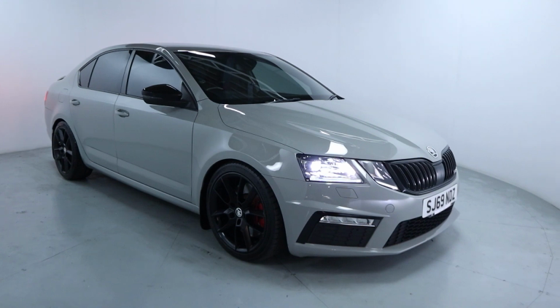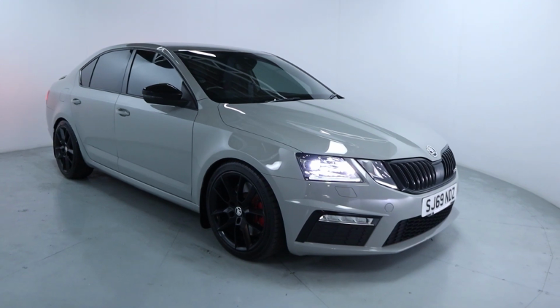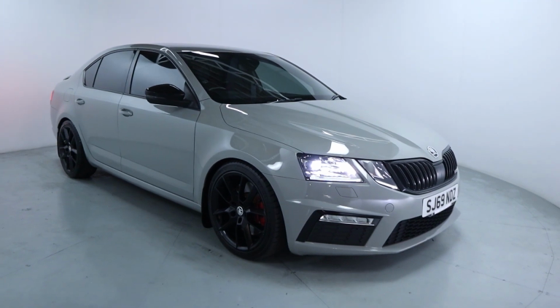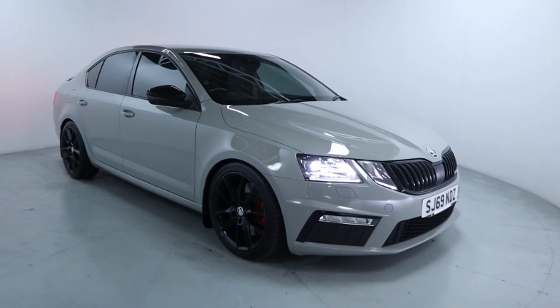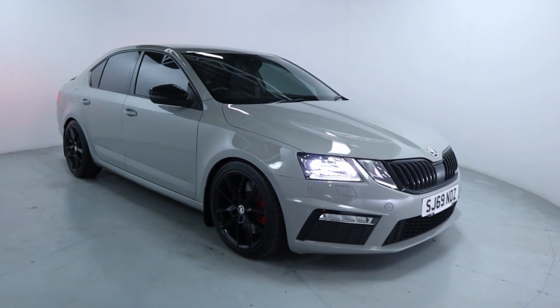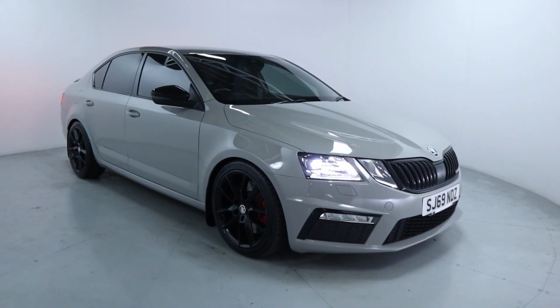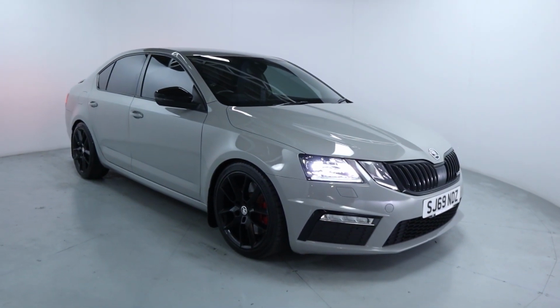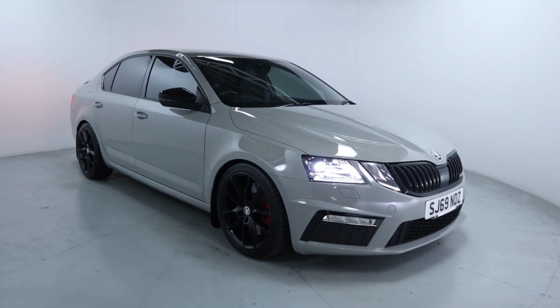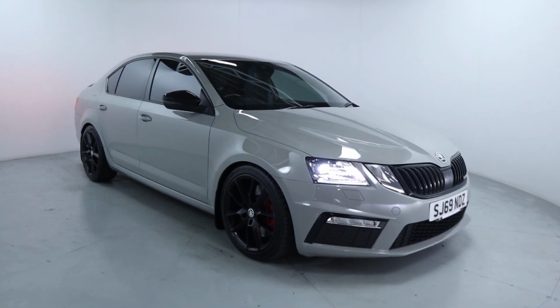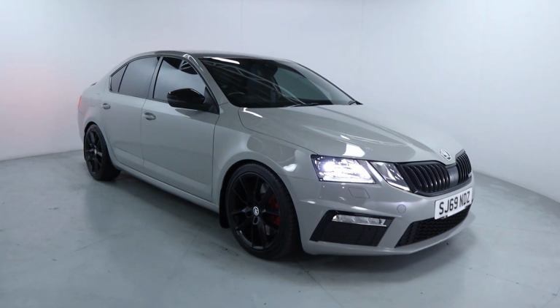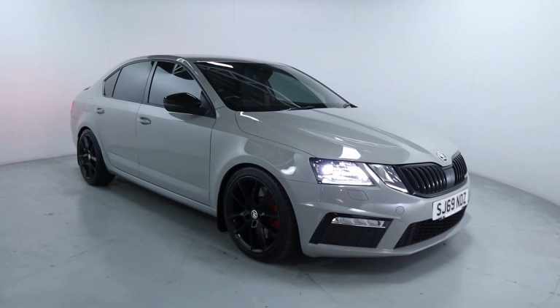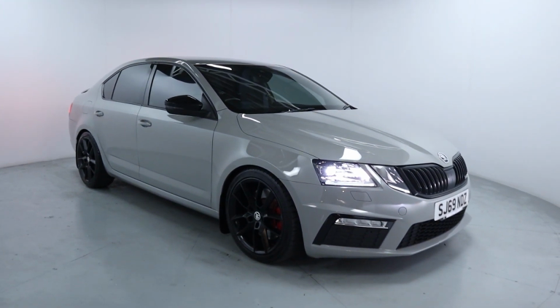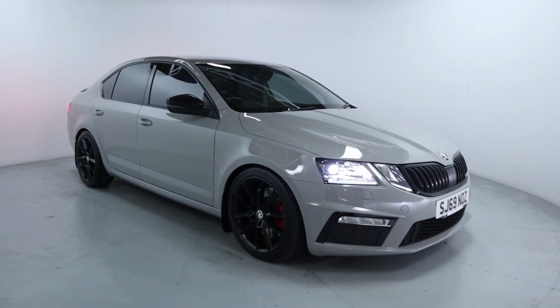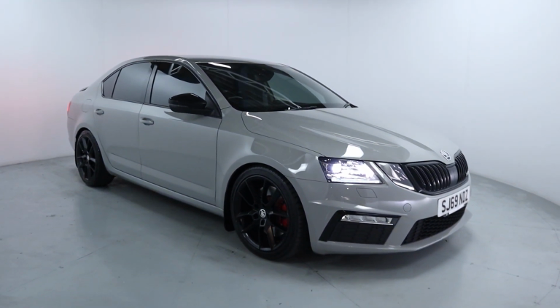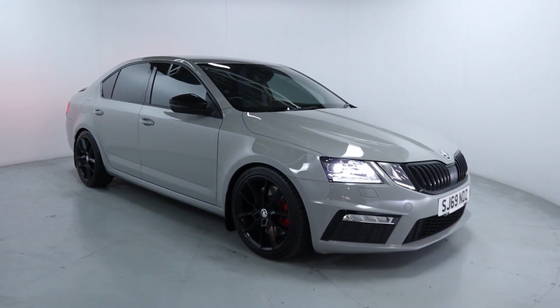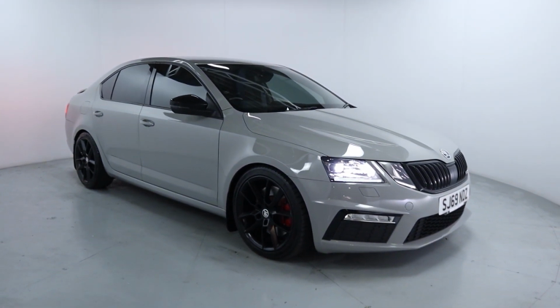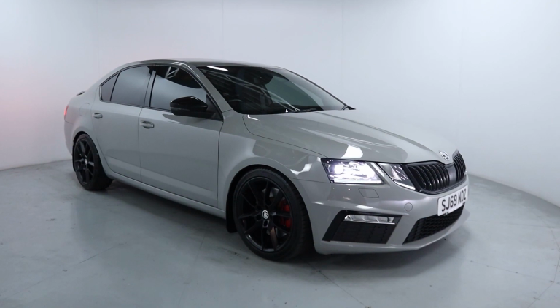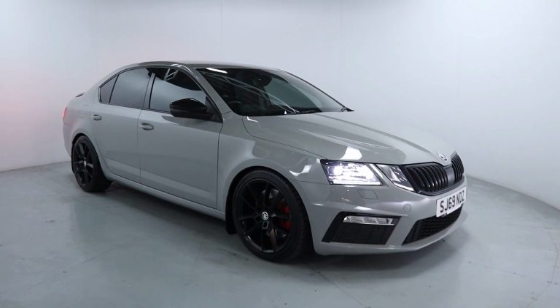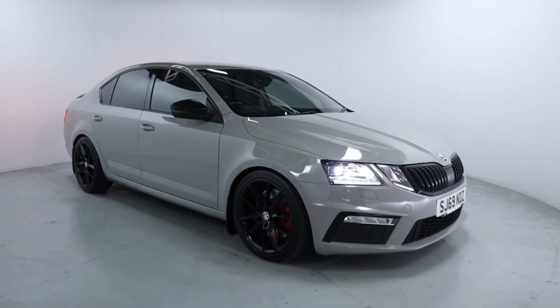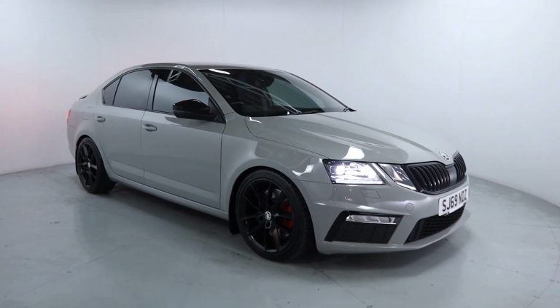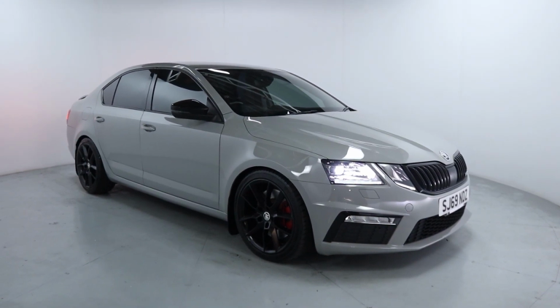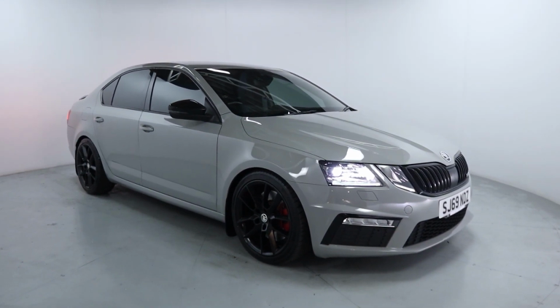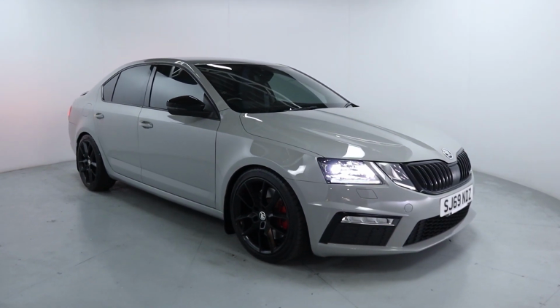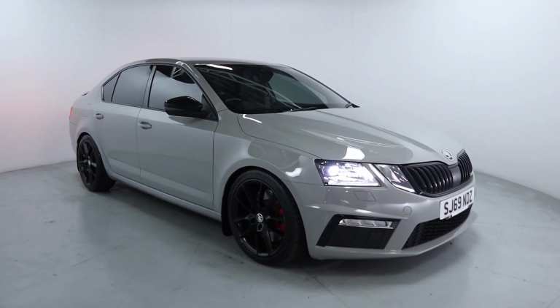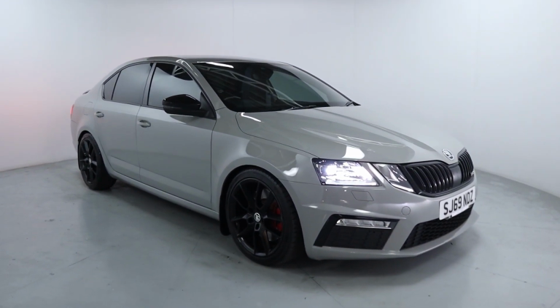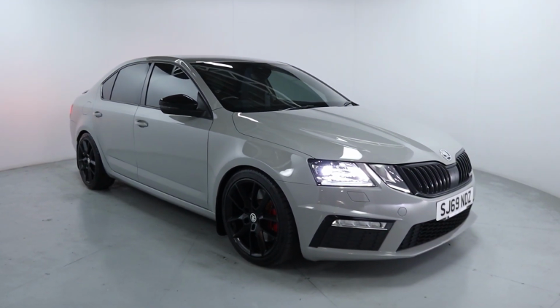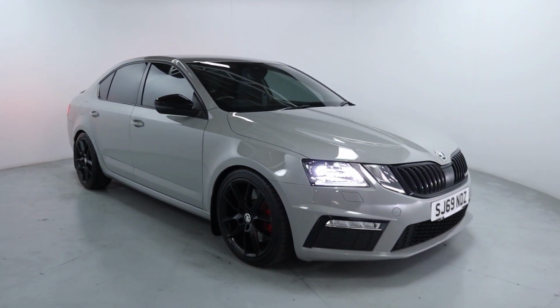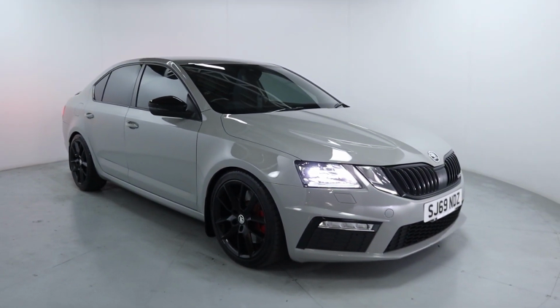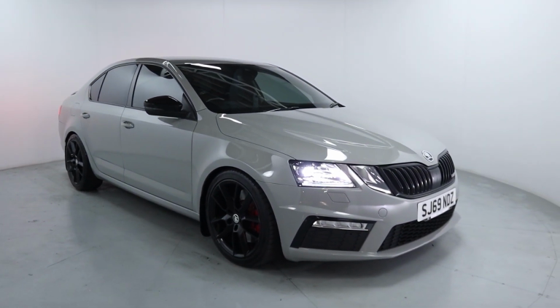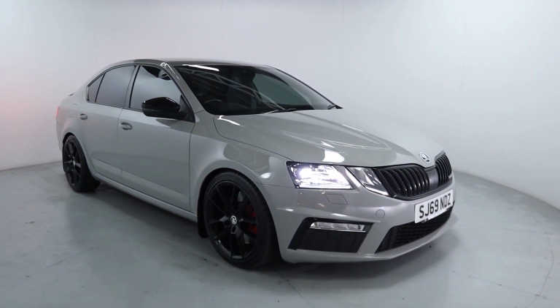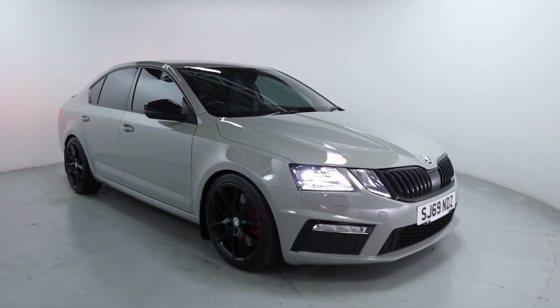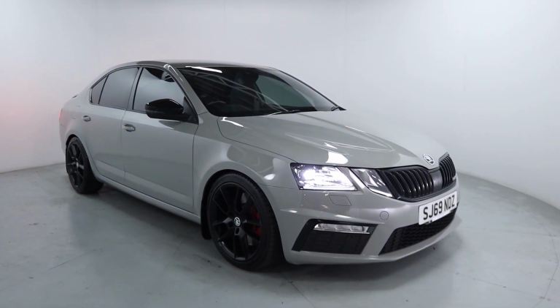Welcome to LMT. Today we're taking a look at this amazing Skoda Octavia VRS. It's got a 2 litre petrol TSI engine with an automatic gearbox and it's on 31,280 miles.